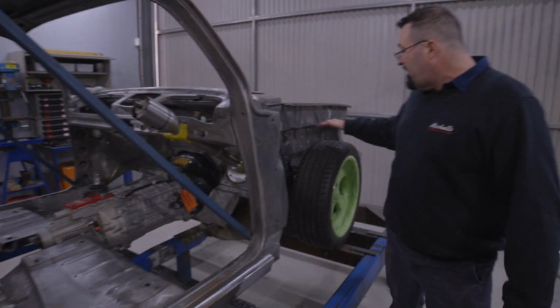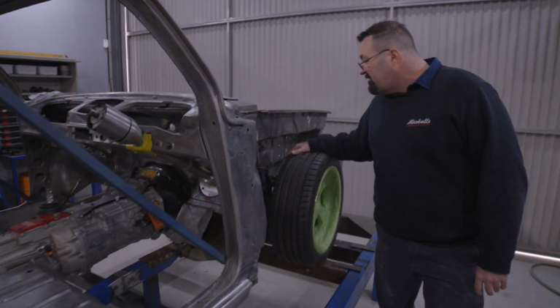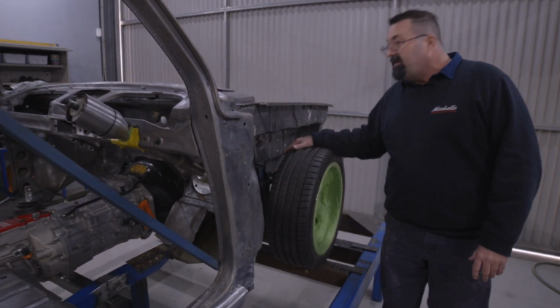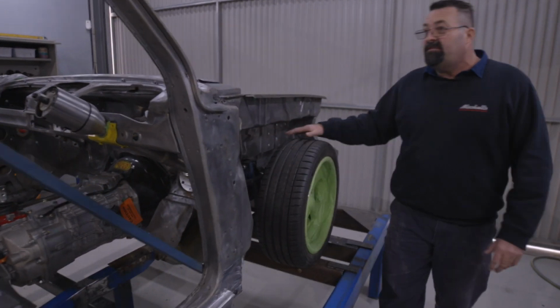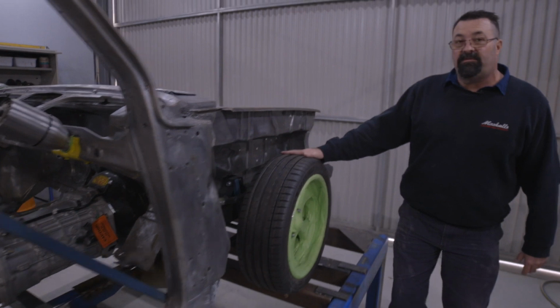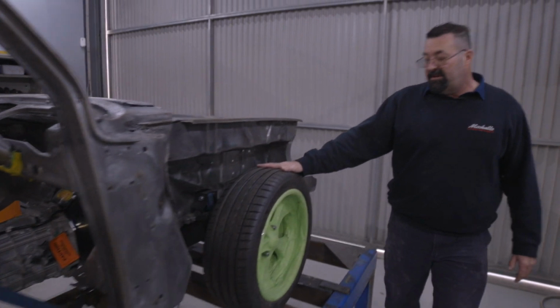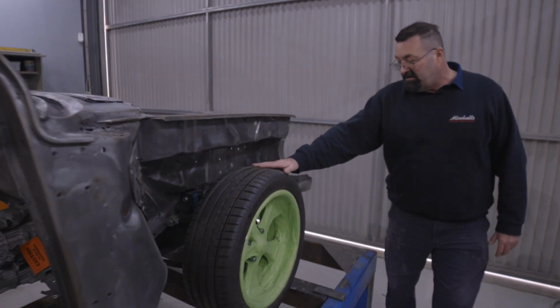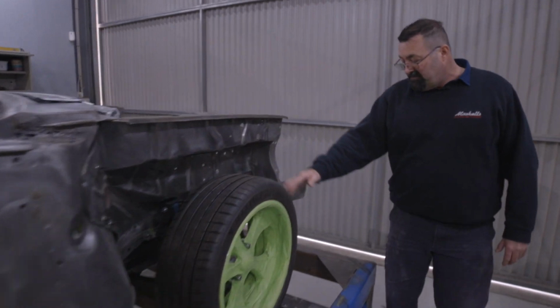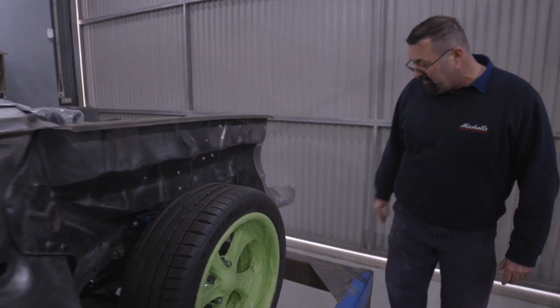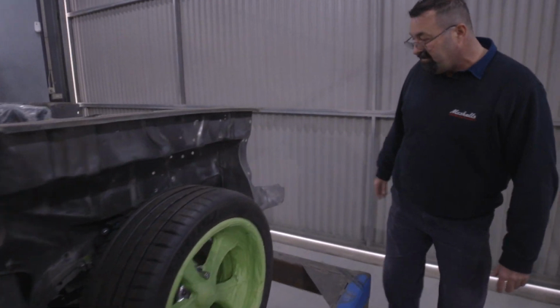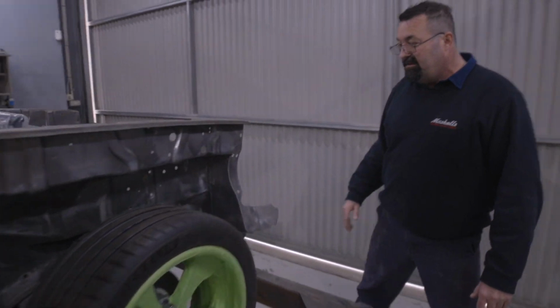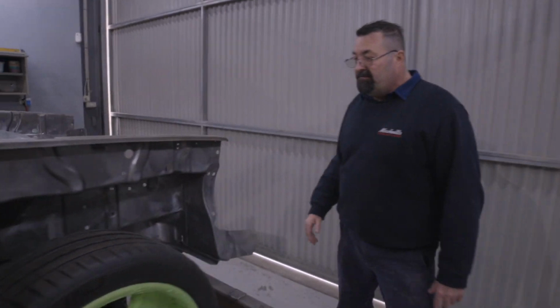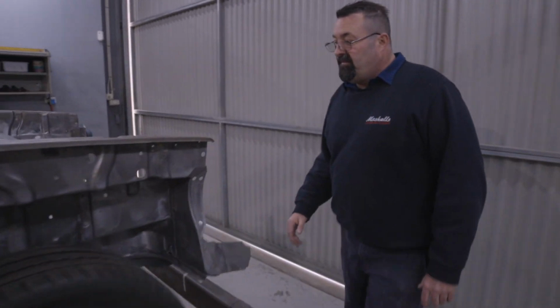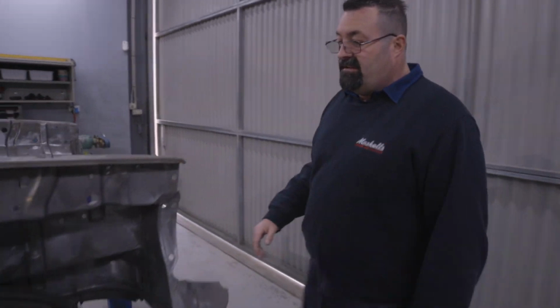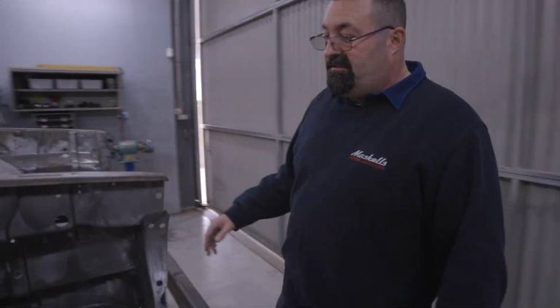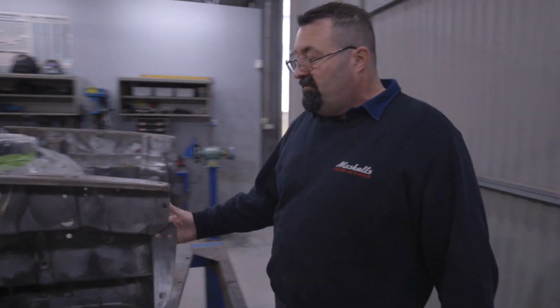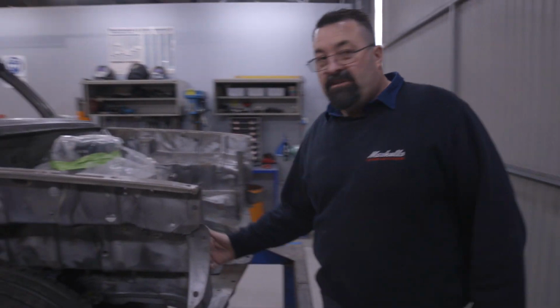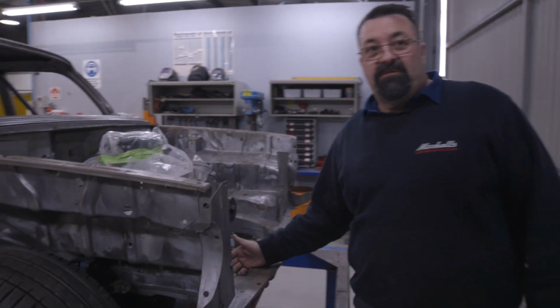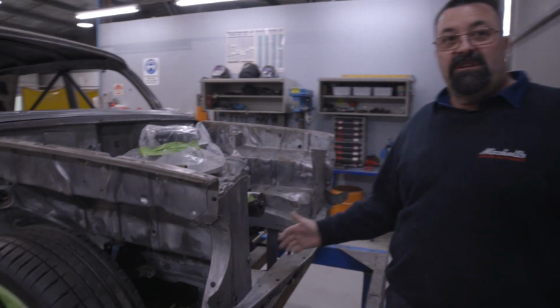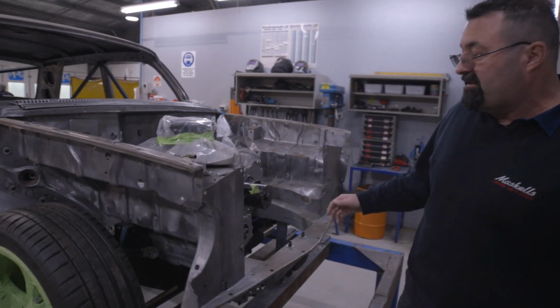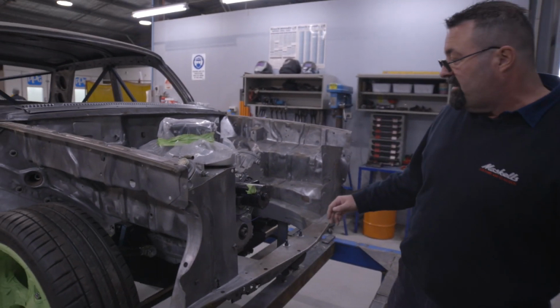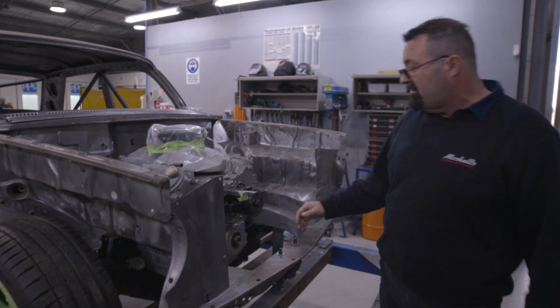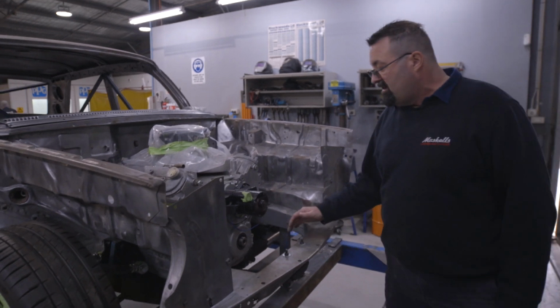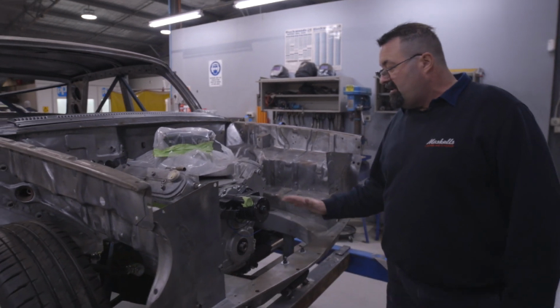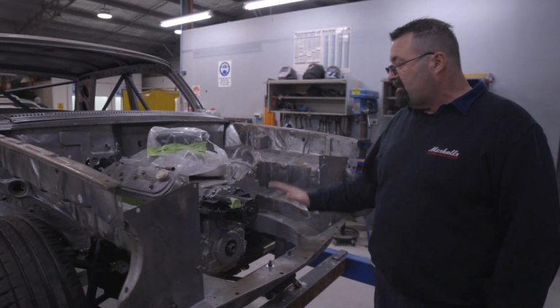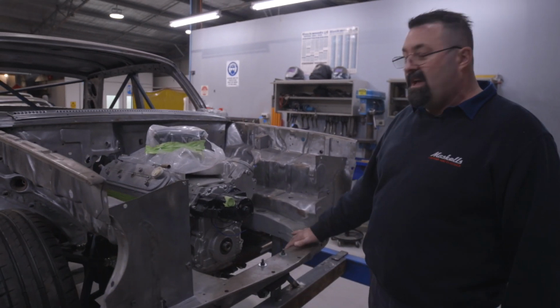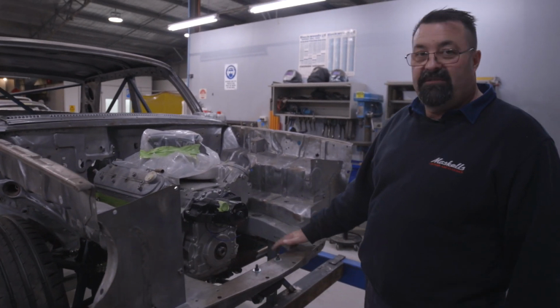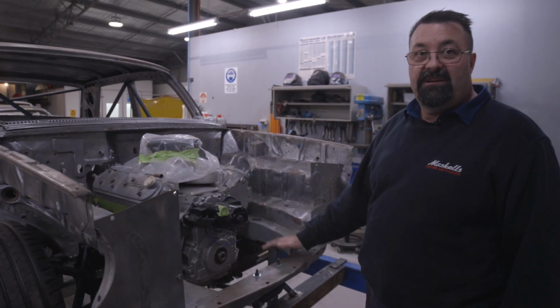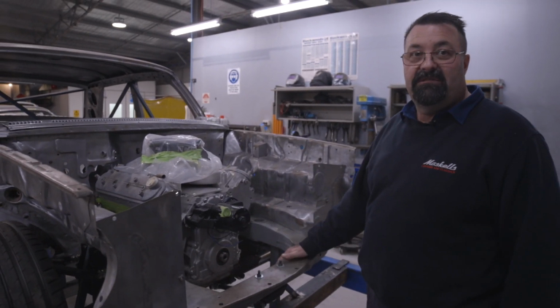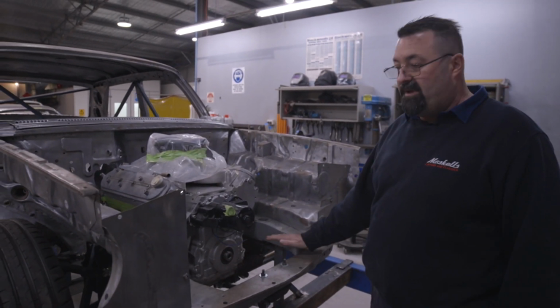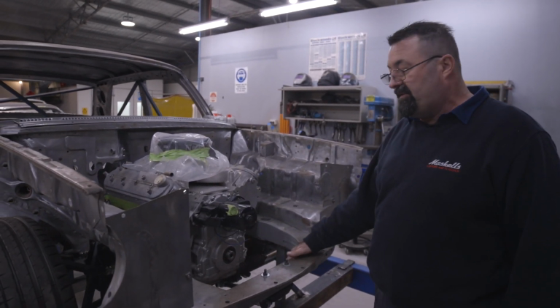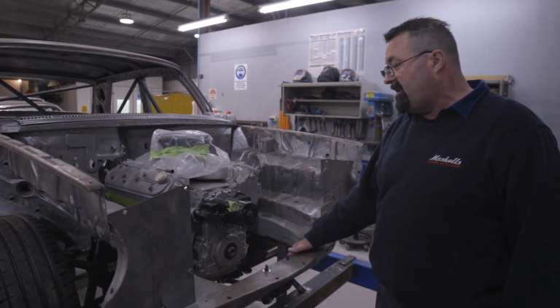Another consideration is the different front end - we've got a late model front end on it for better drivability and better suspension. This one's going to have air-con, but no power steering though.